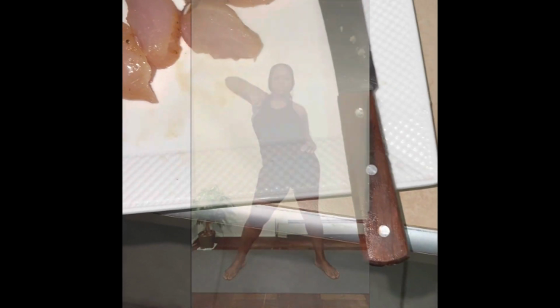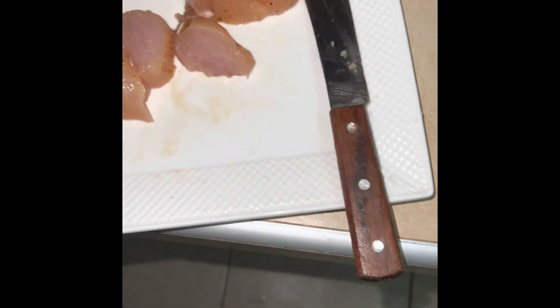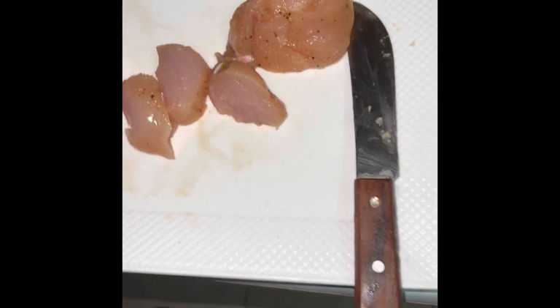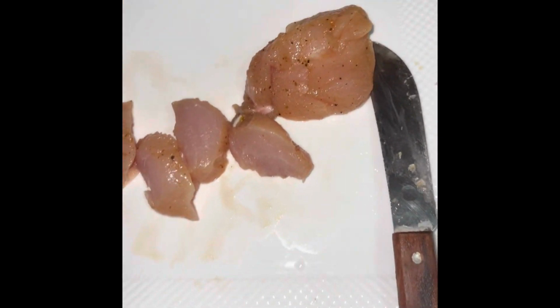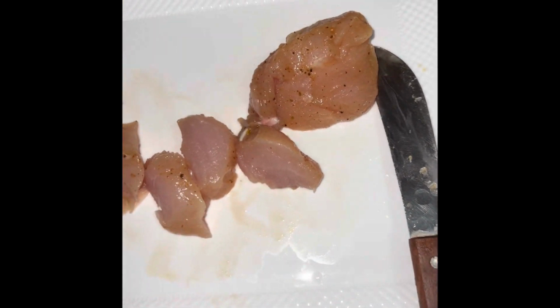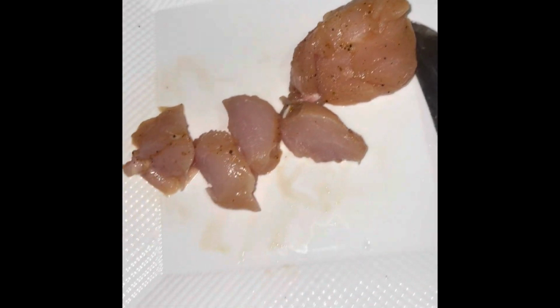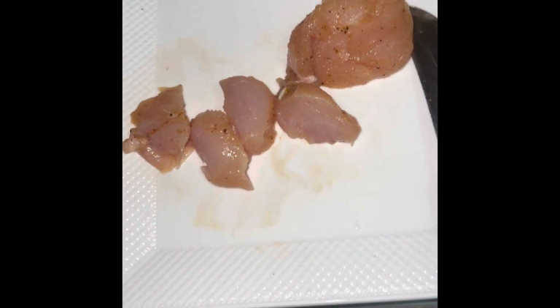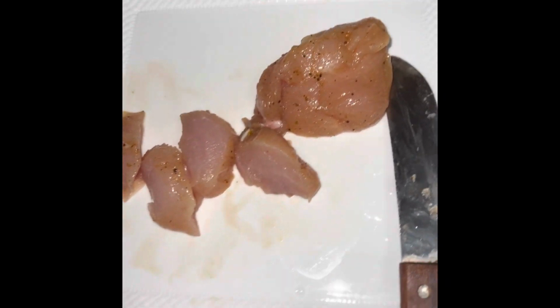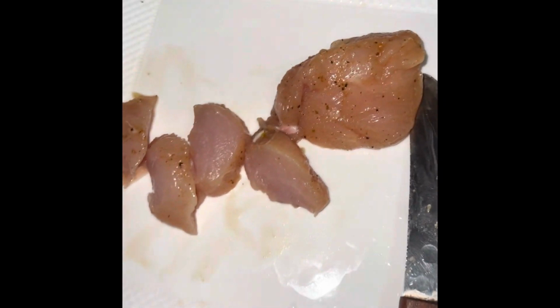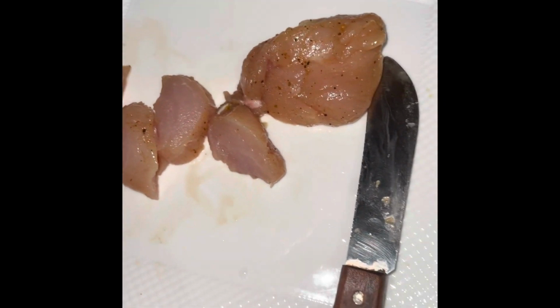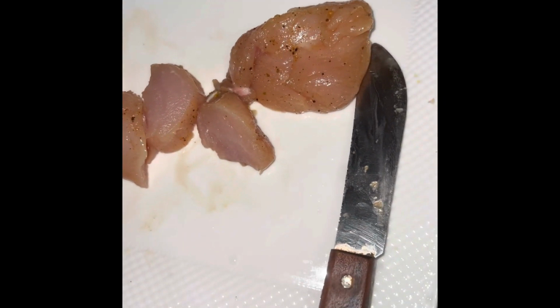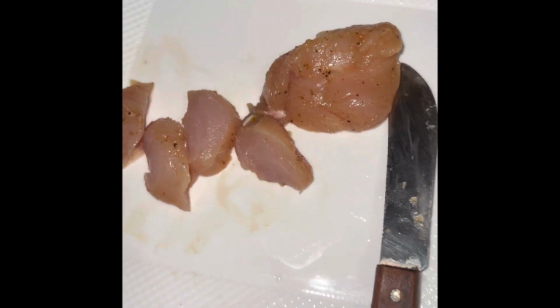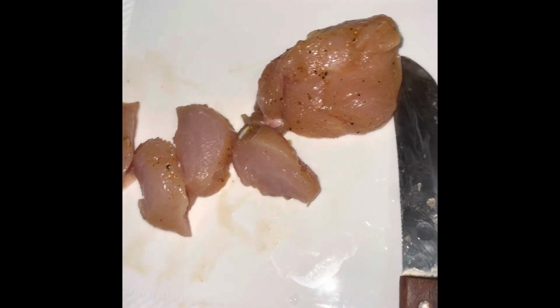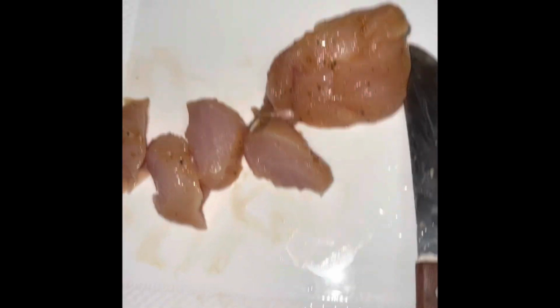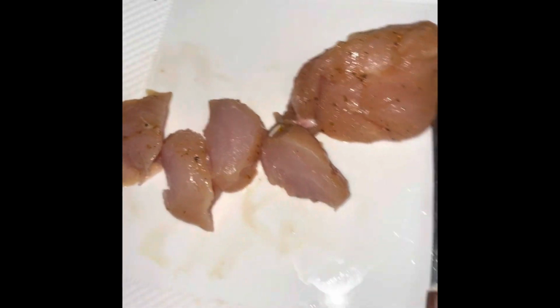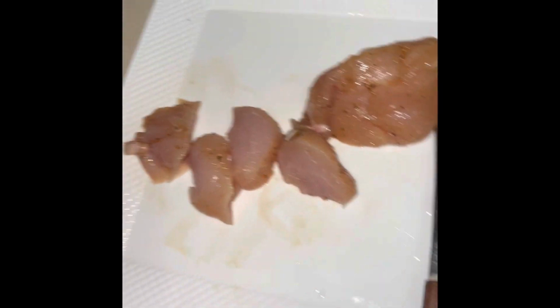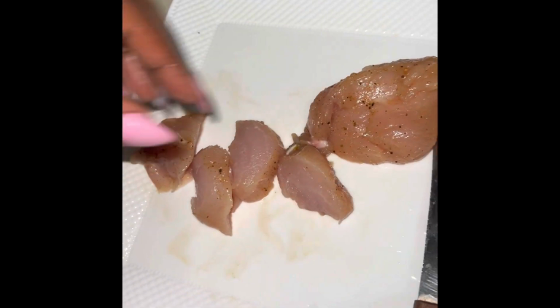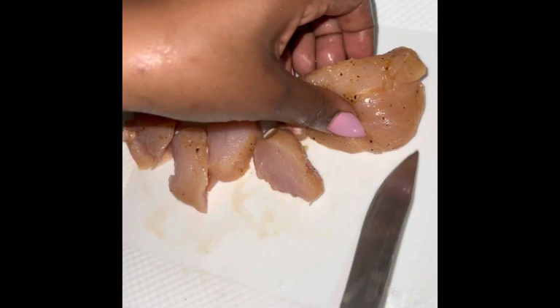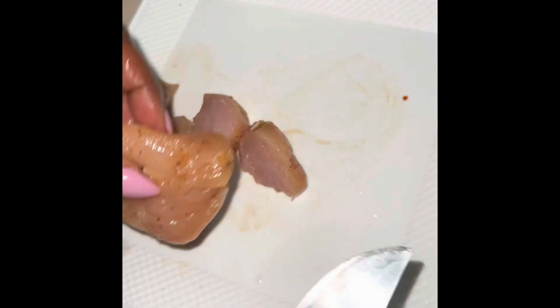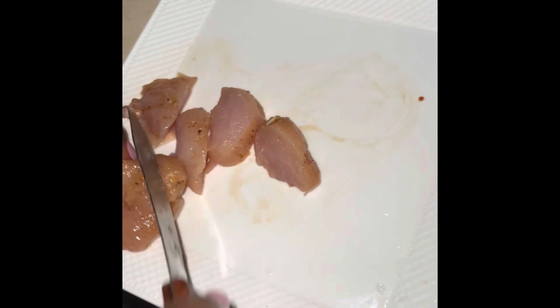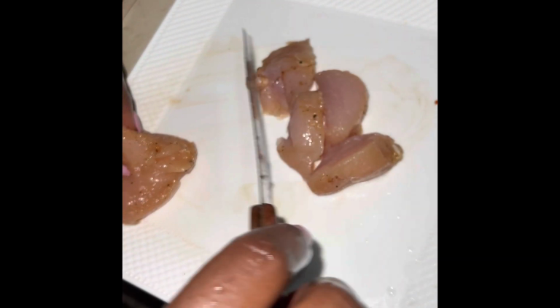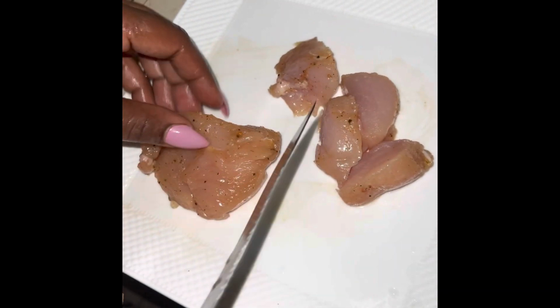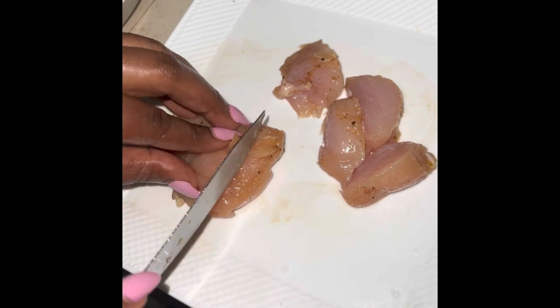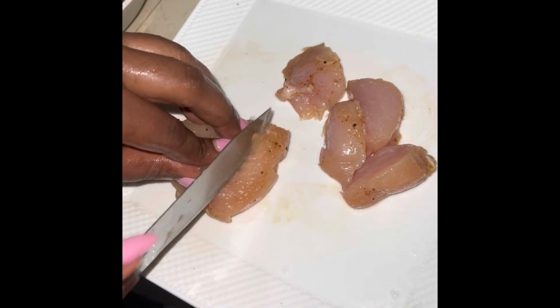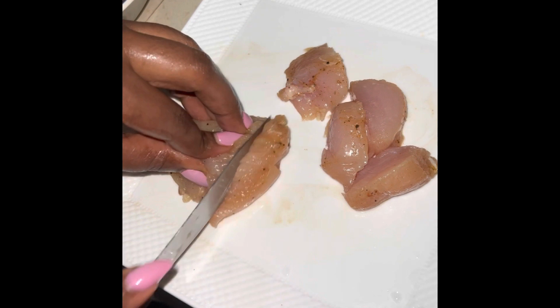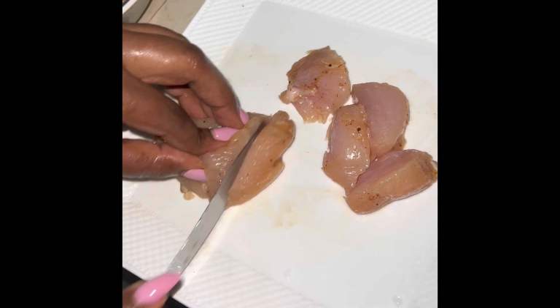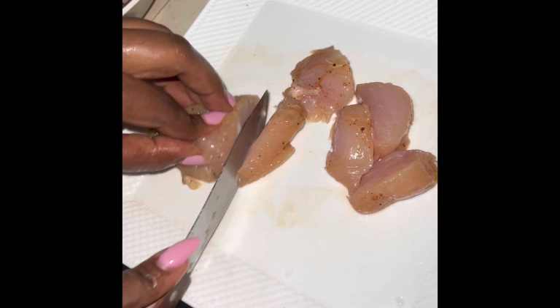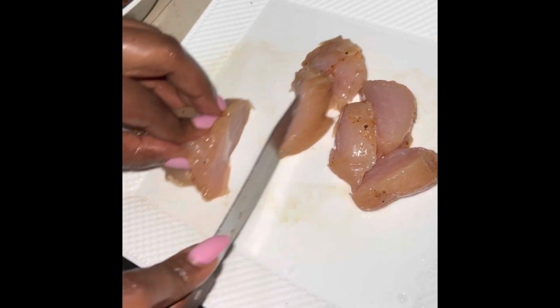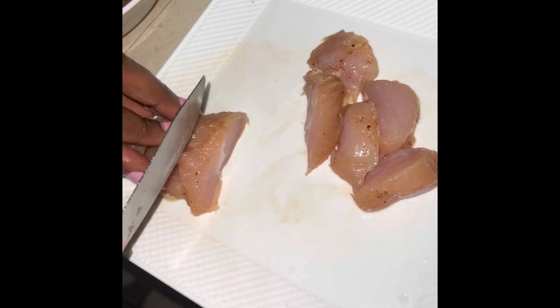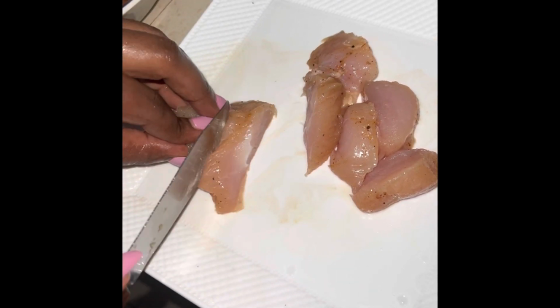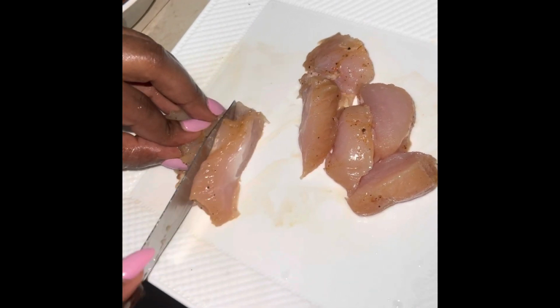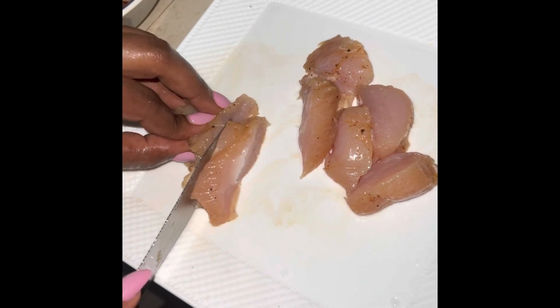Hi guys, welcome back to my channel. This is your girl Trish from Trish Fitness. So today I'm just showing you a quick lunch slash dinner prep that I normally do.